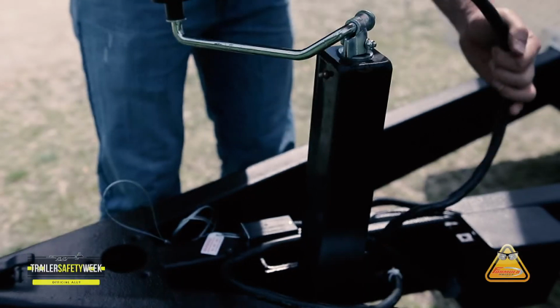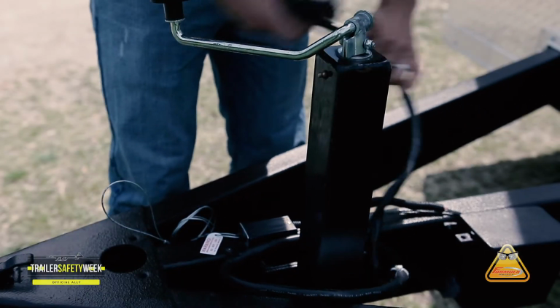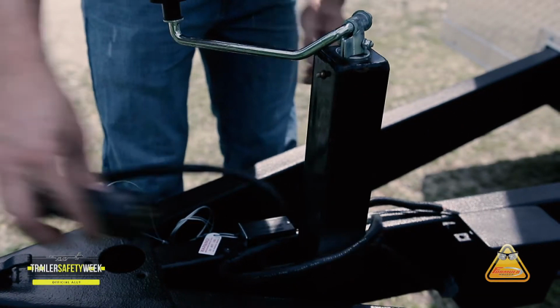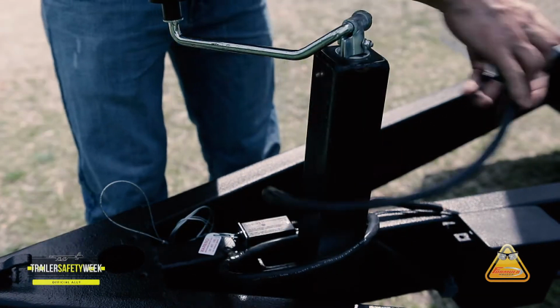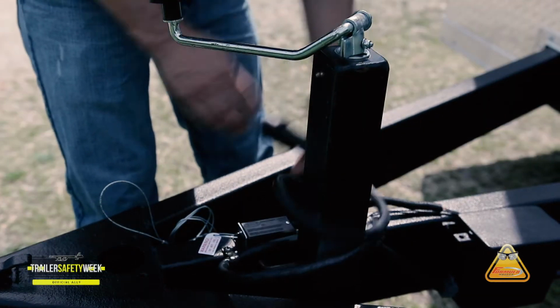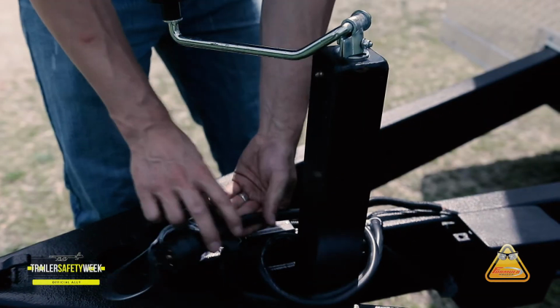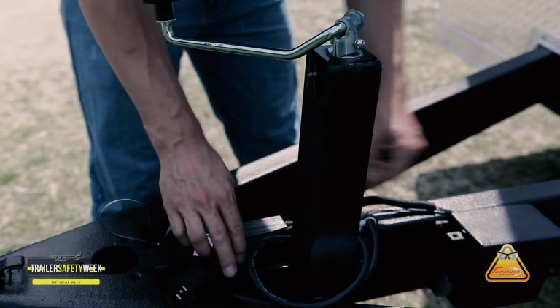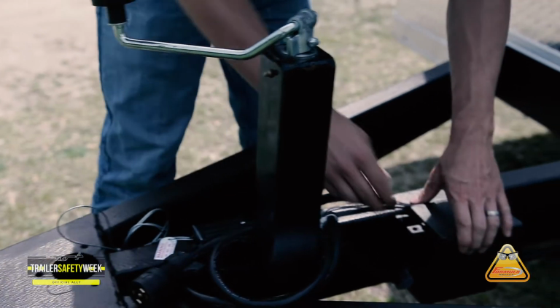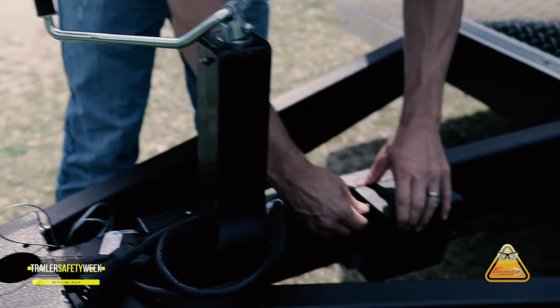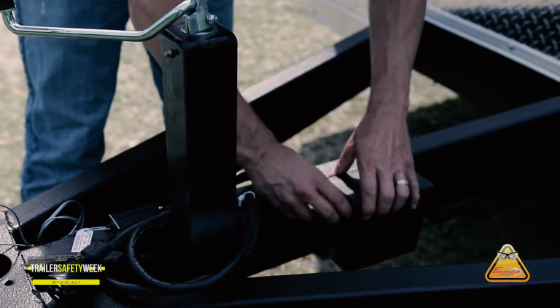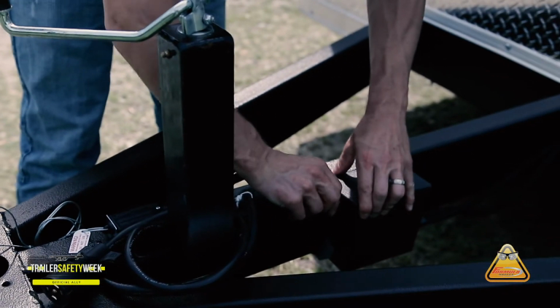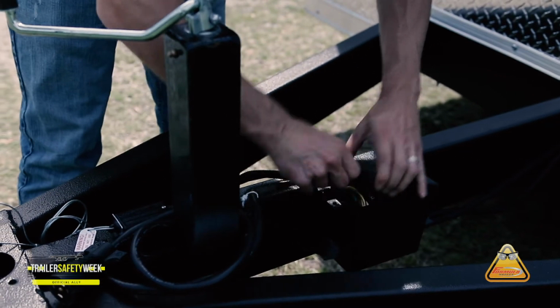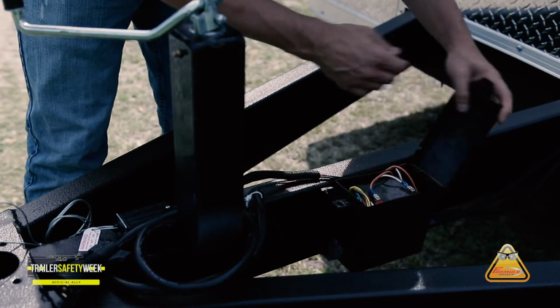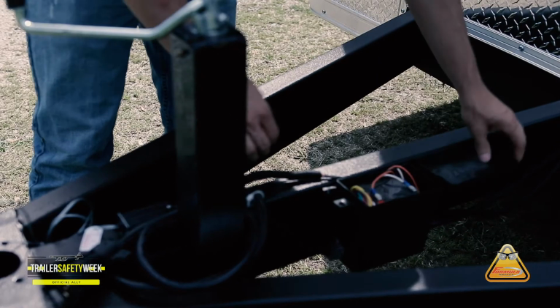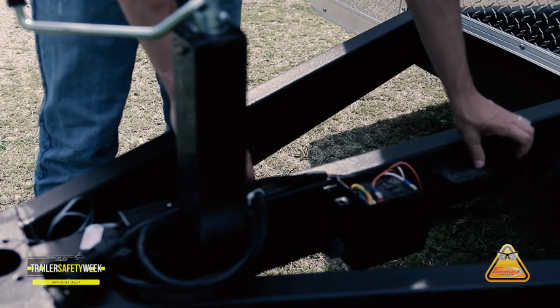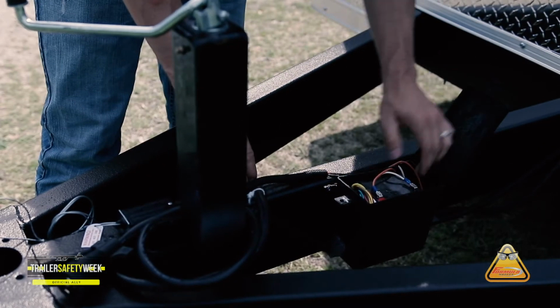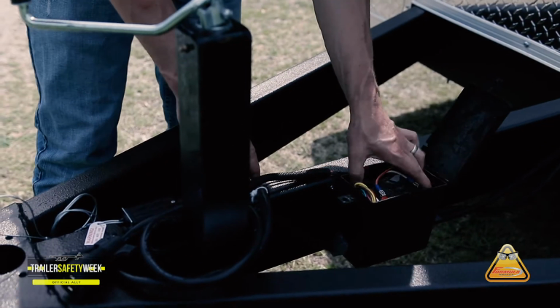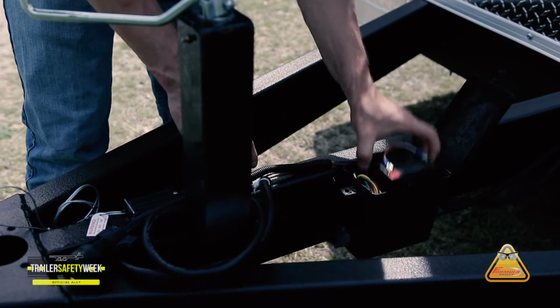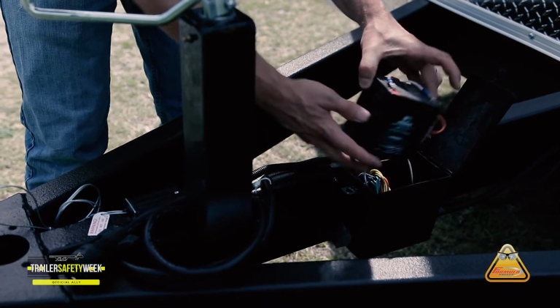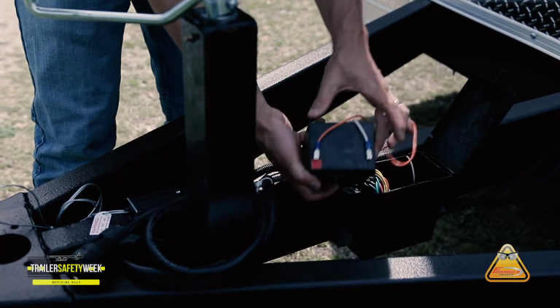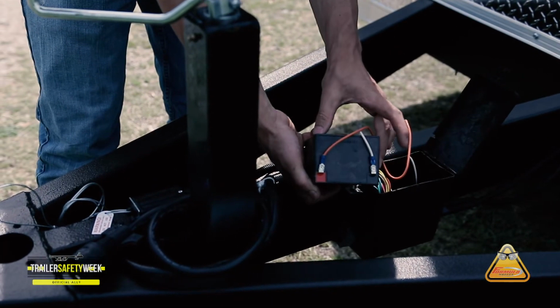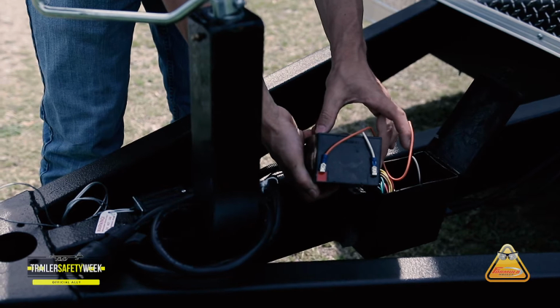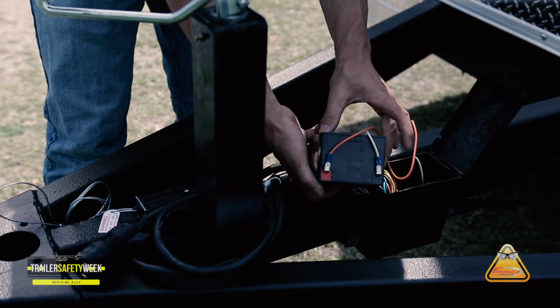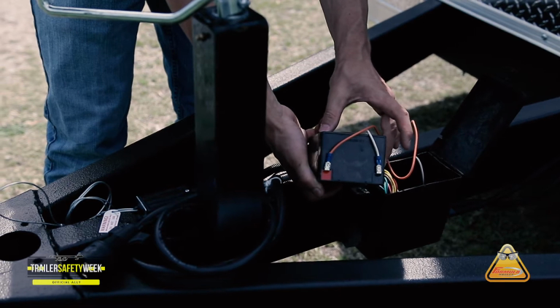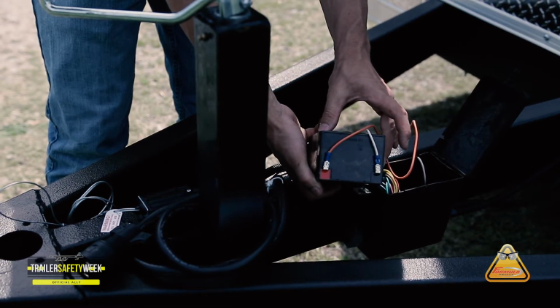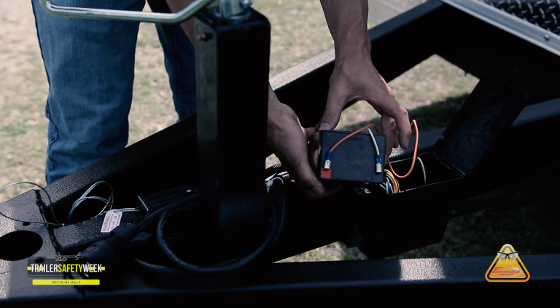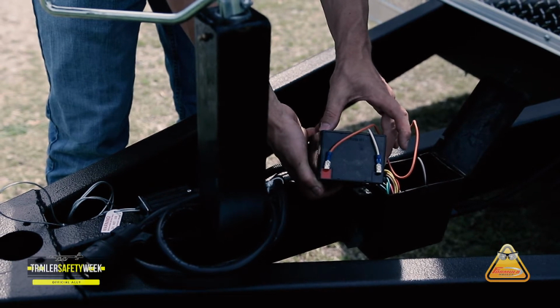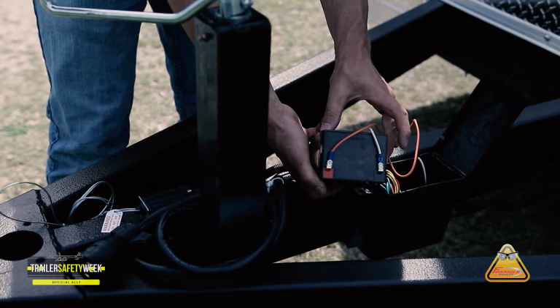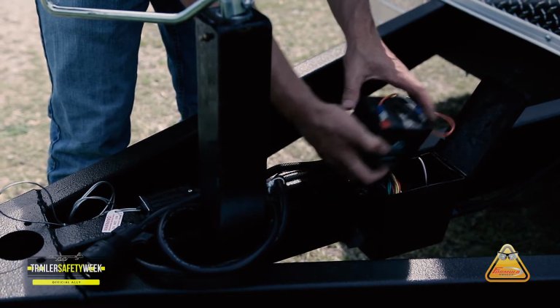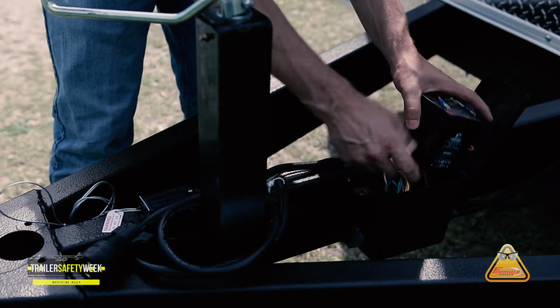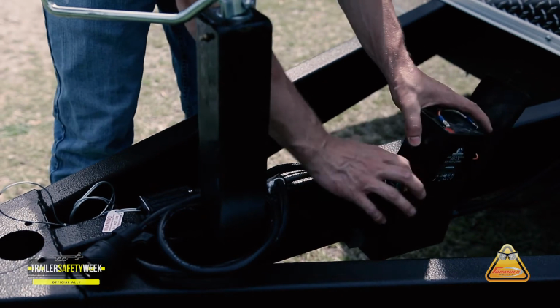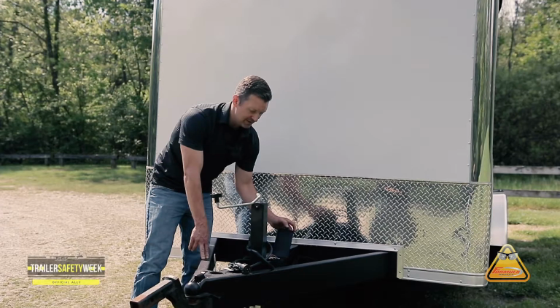We can look at the breakaway battery. We want to make sure that there is no corrosion on any of the terminals. We need to take it out and make sure that we're charging the battery on a regular basis.